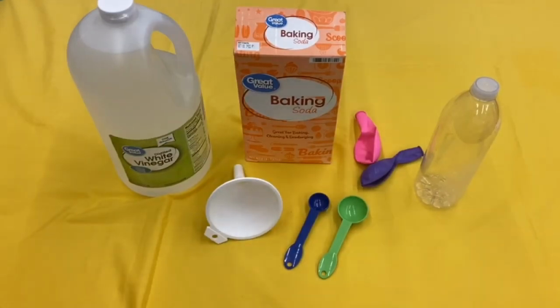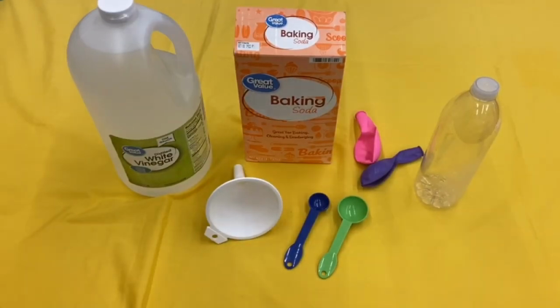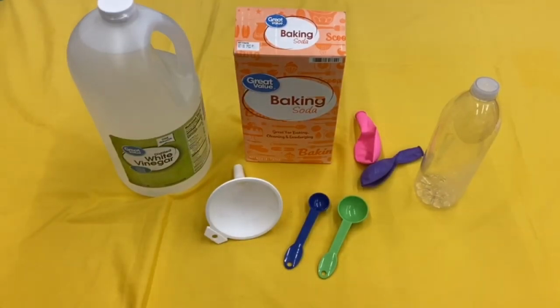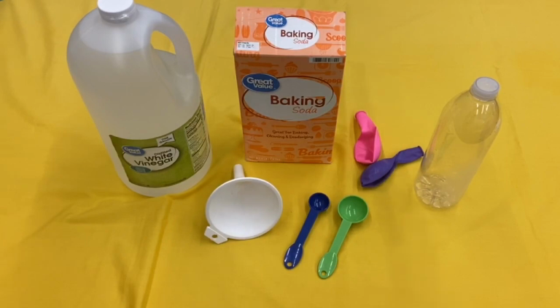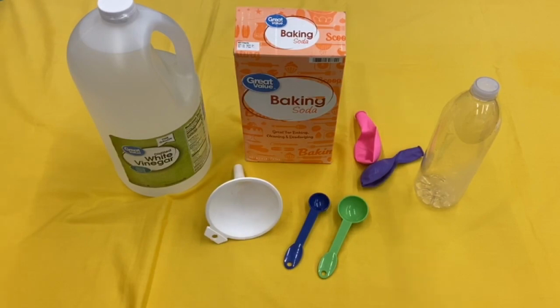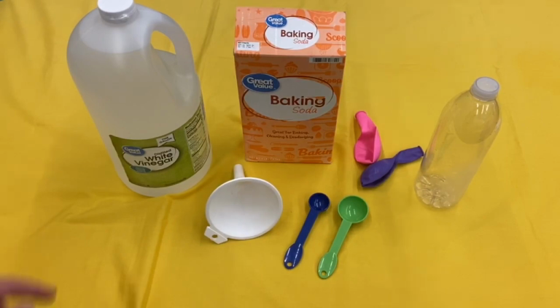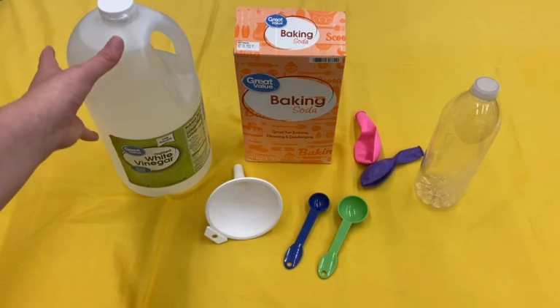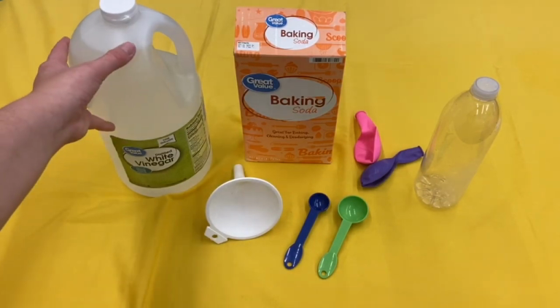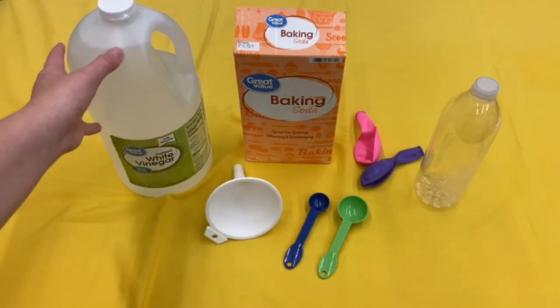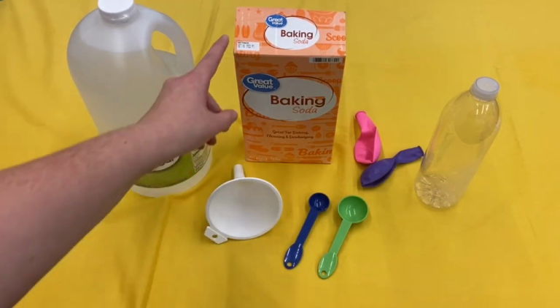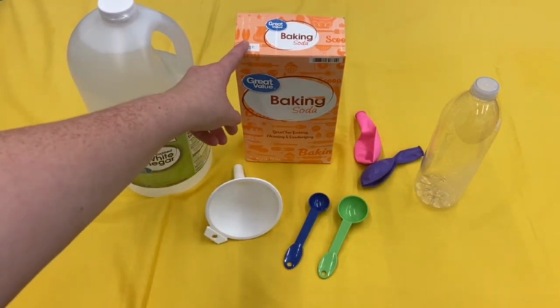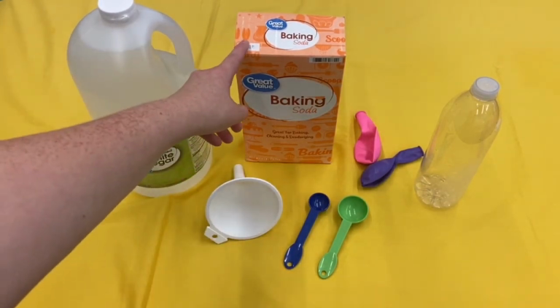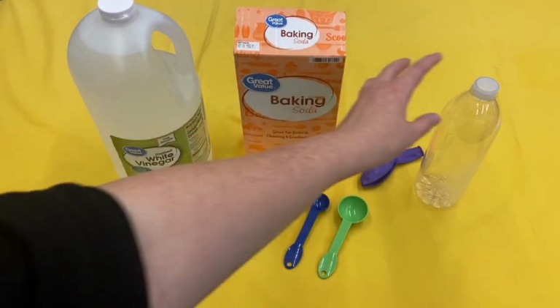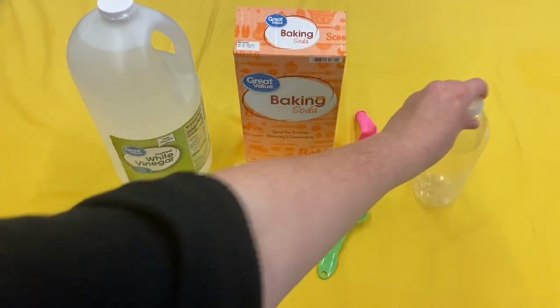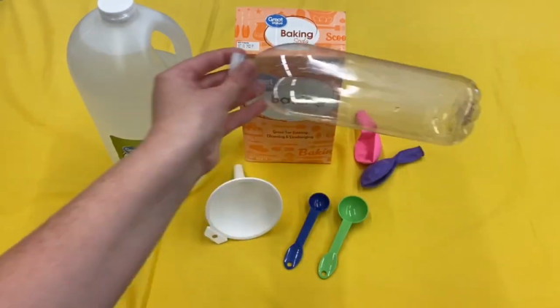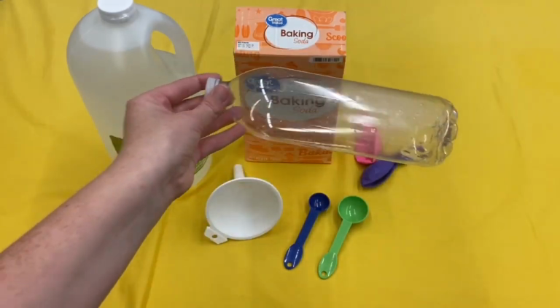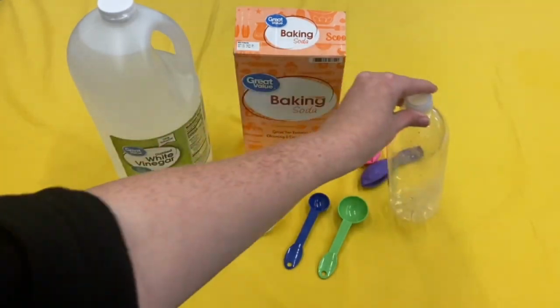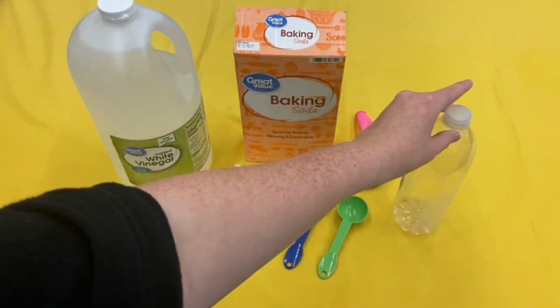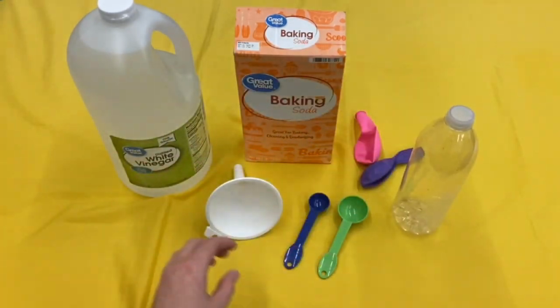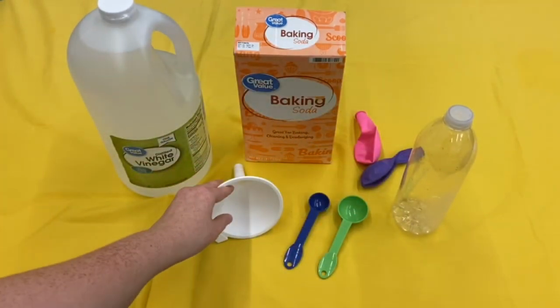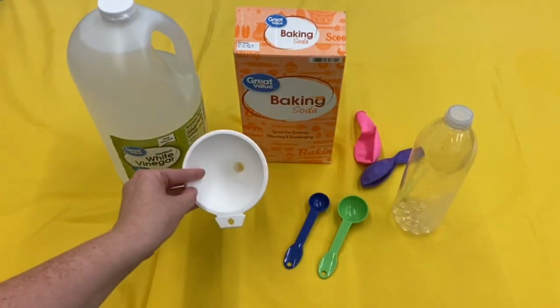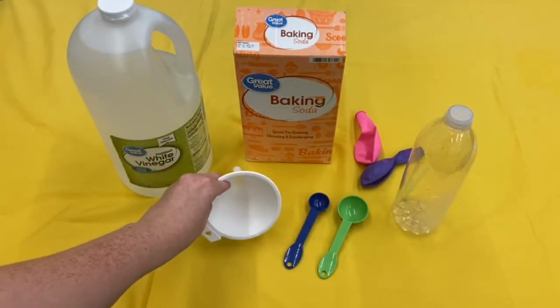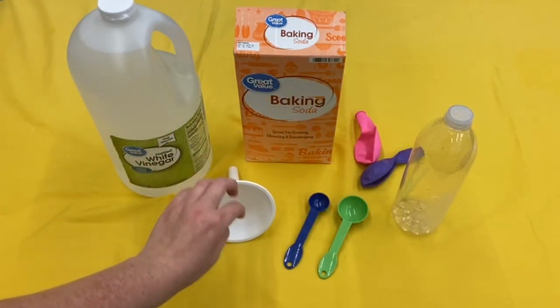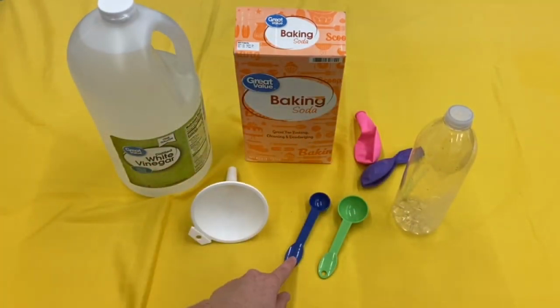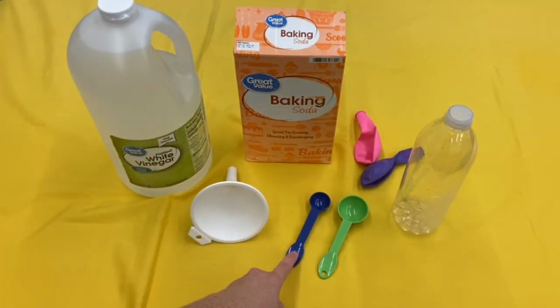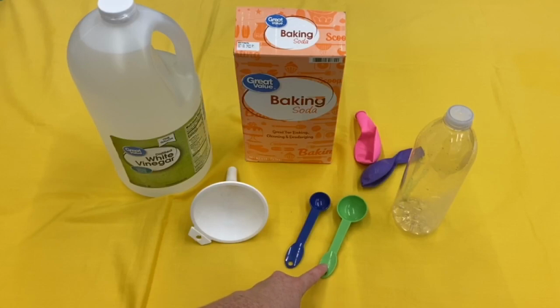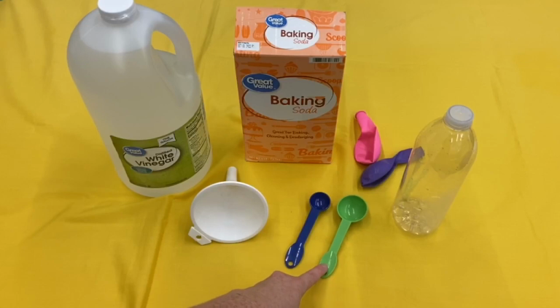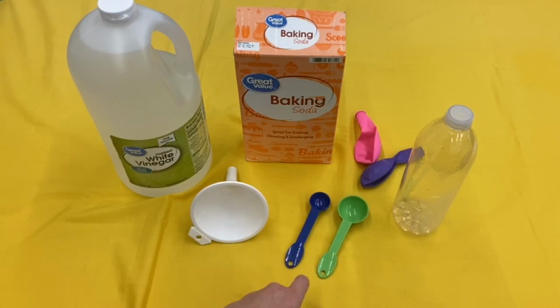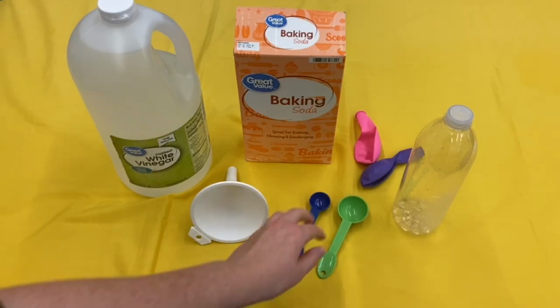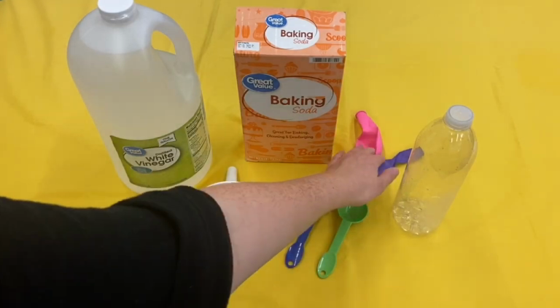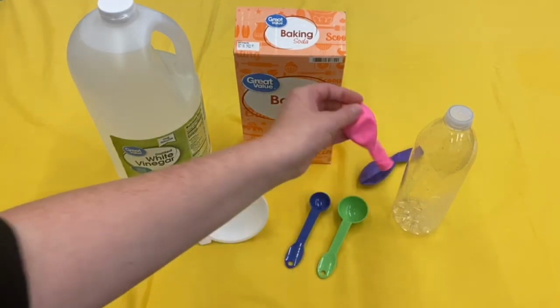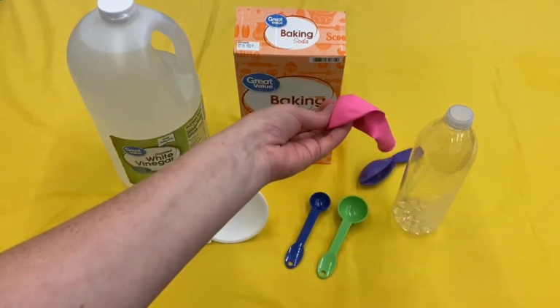The materials you will need are white vinegar, baking soda, an empty water bottle, a funnel, a teaspoon and a tablespoon to measure, and a balloon.